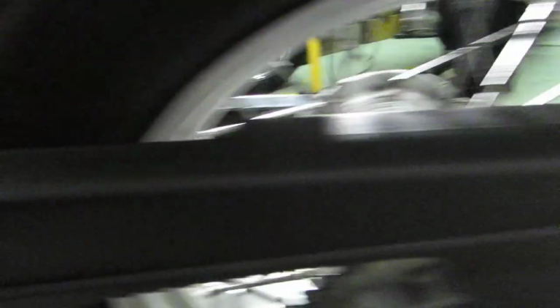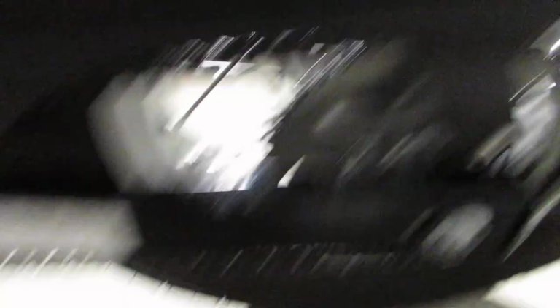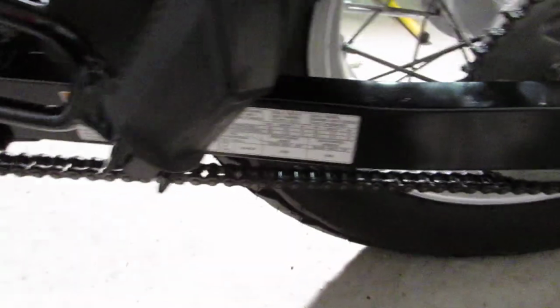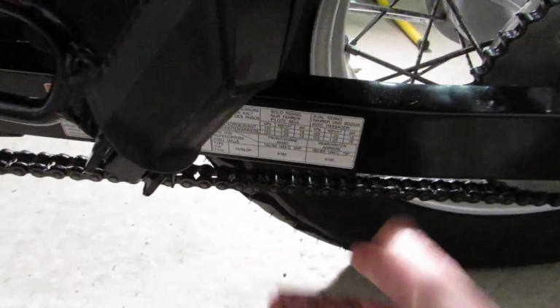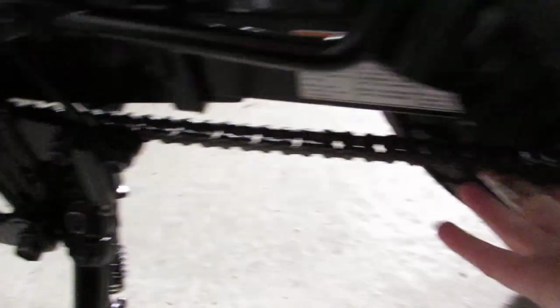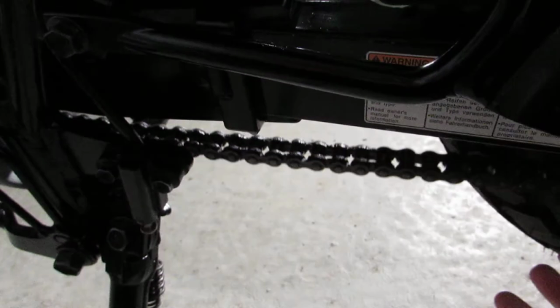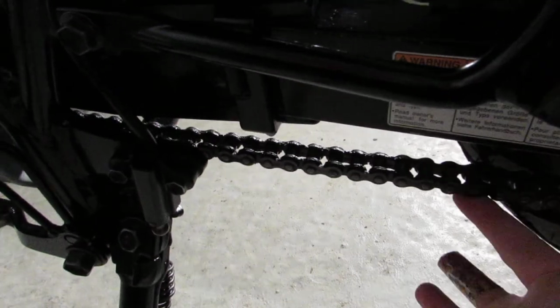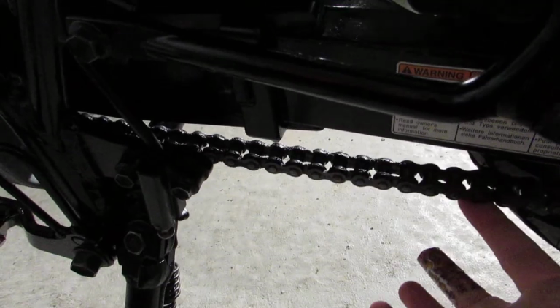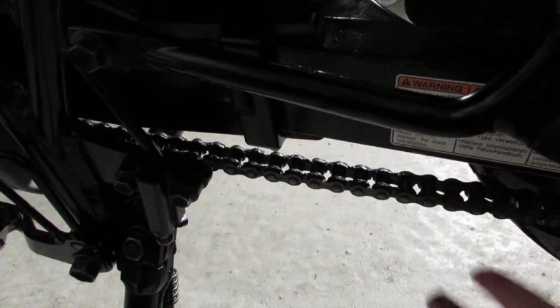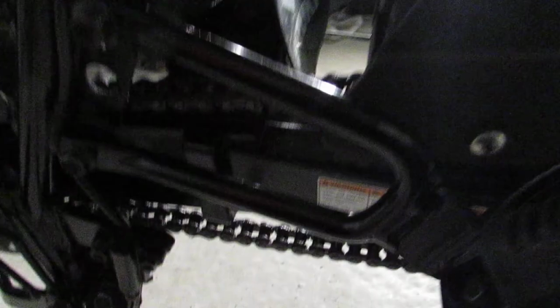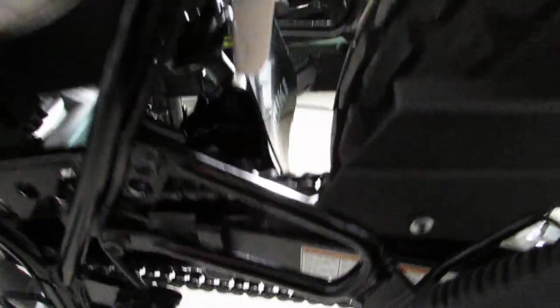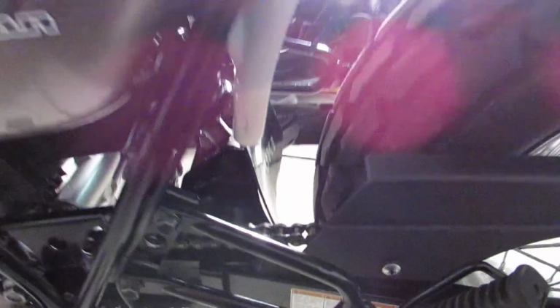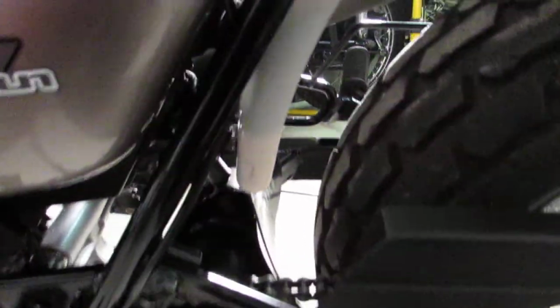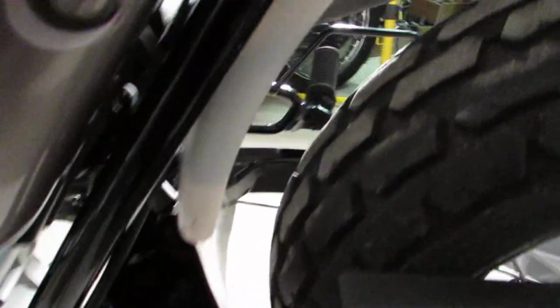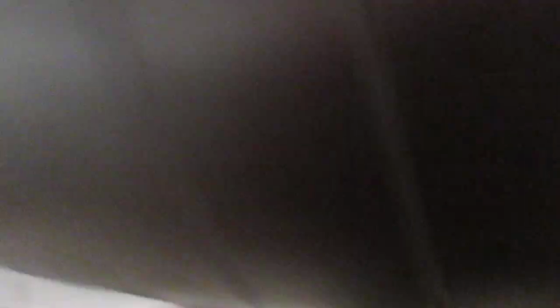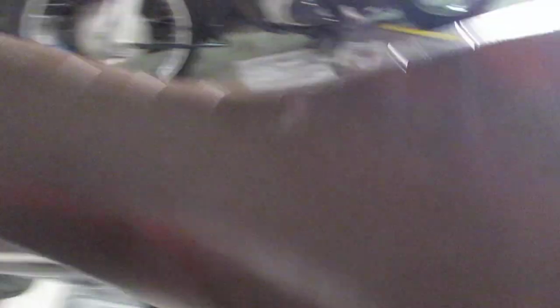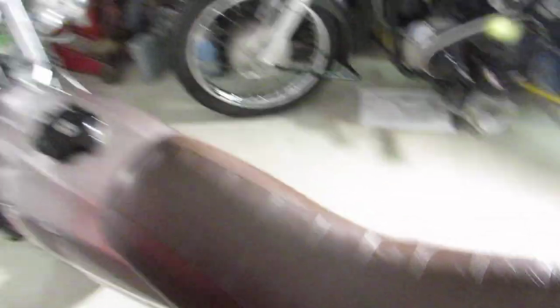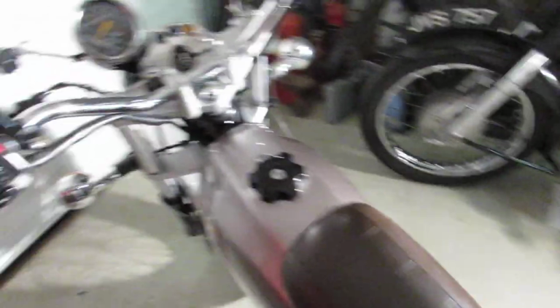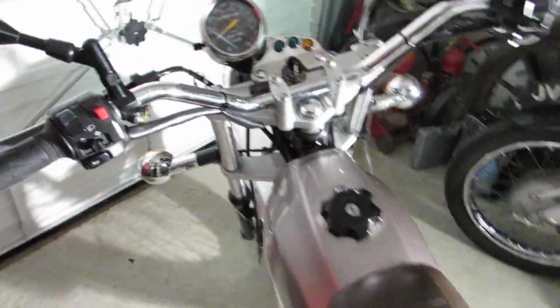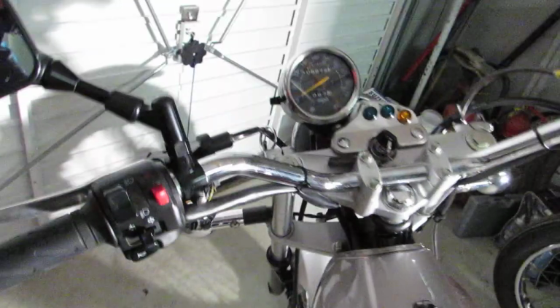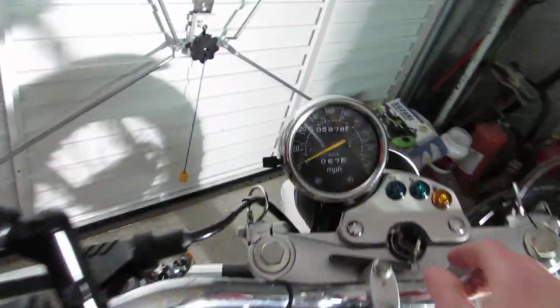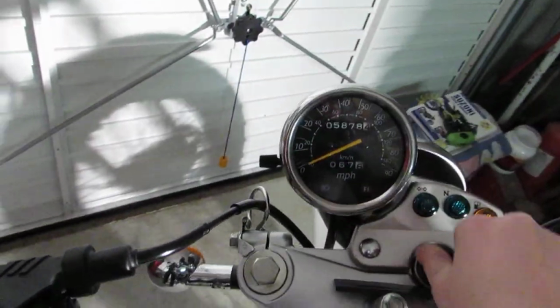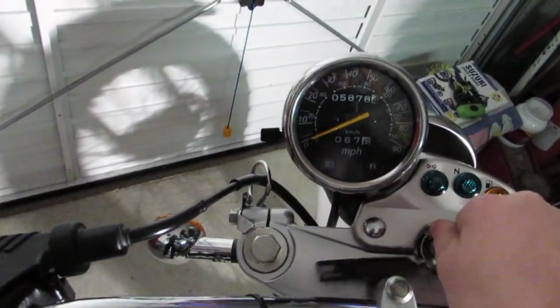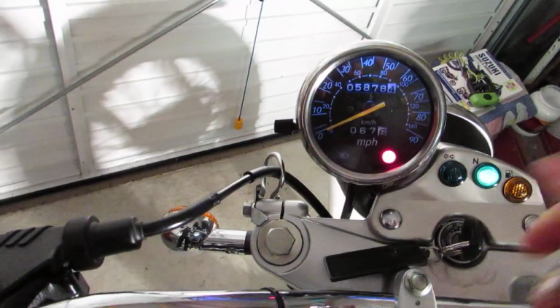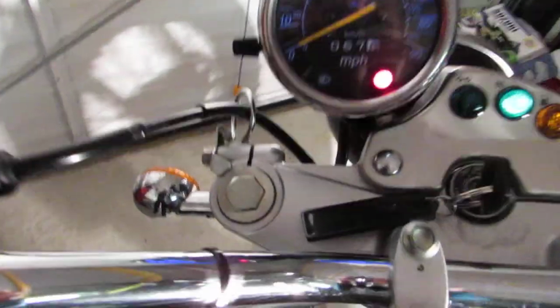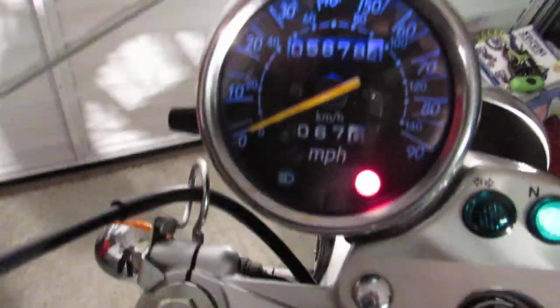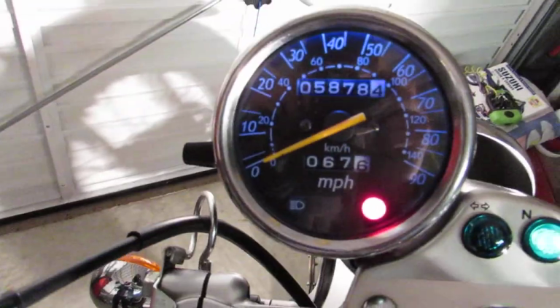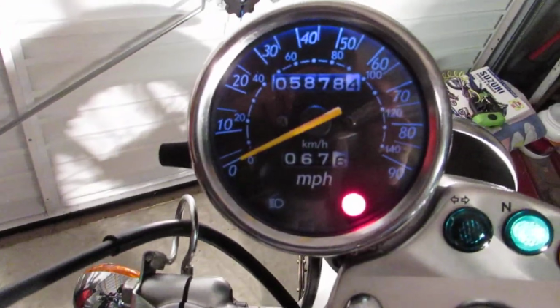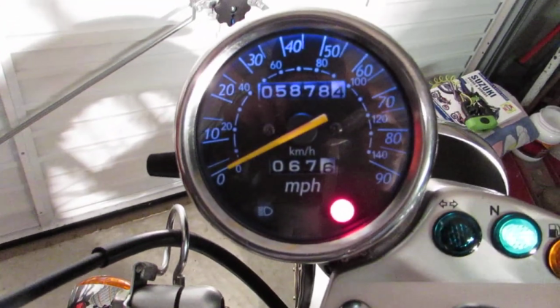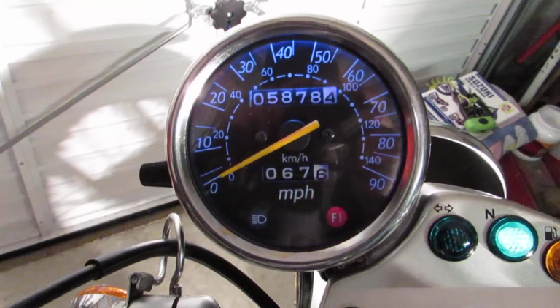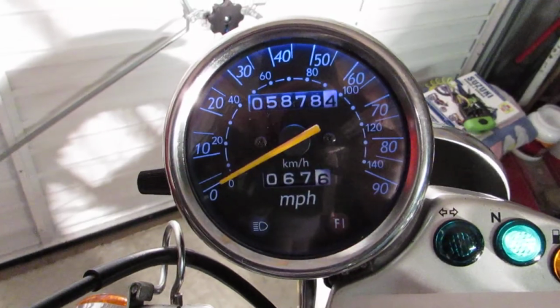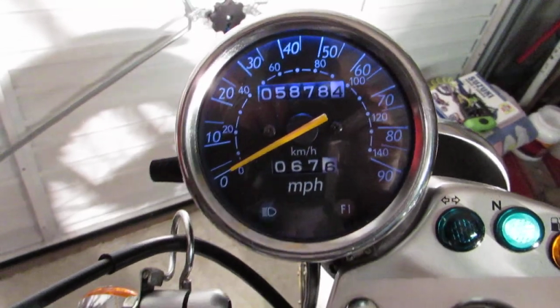But otherwise it's in decent nick. The chain is in the right place — I don't know if you can see that, but the right movement. So I'll start it up, check all the lights and then I'll take some more photos for you. Mileage — it's going up a little bit from my advert: 5878.